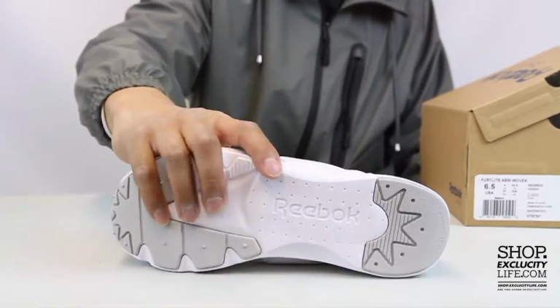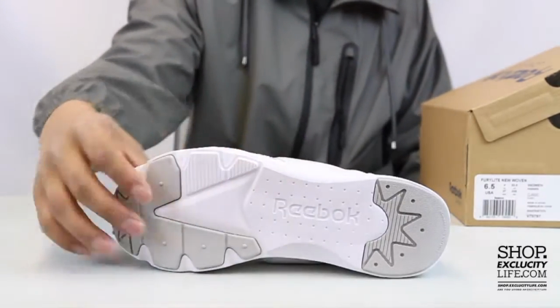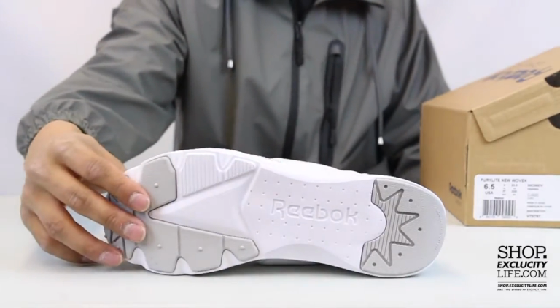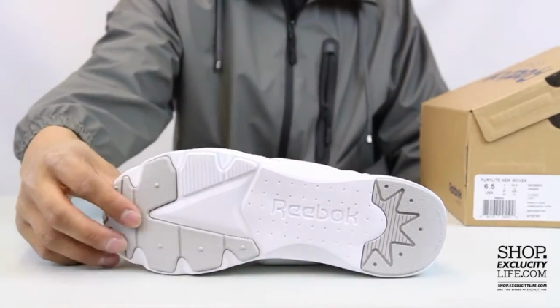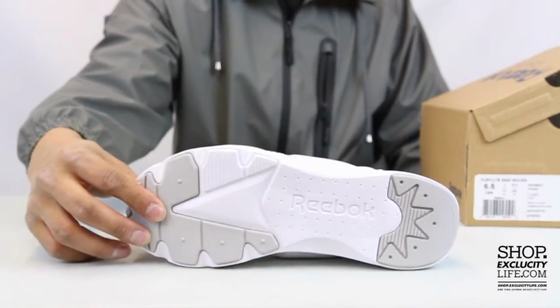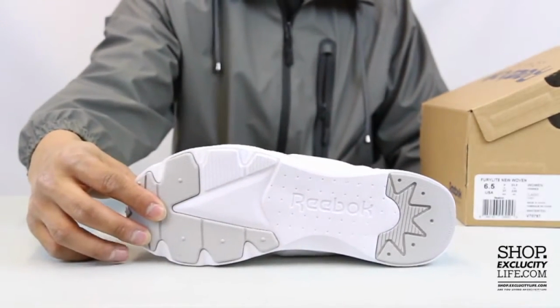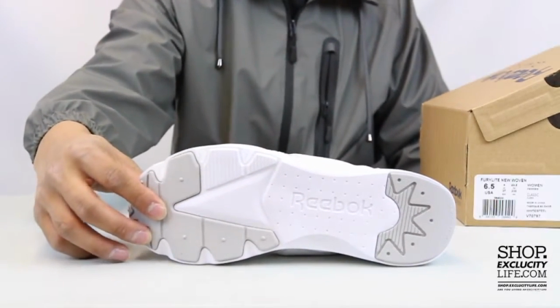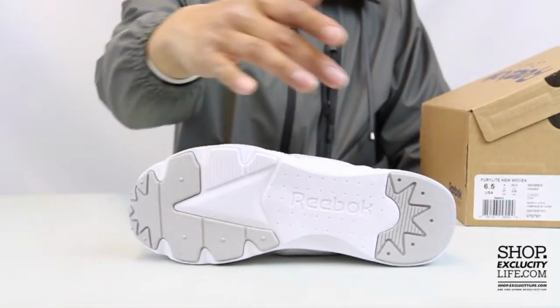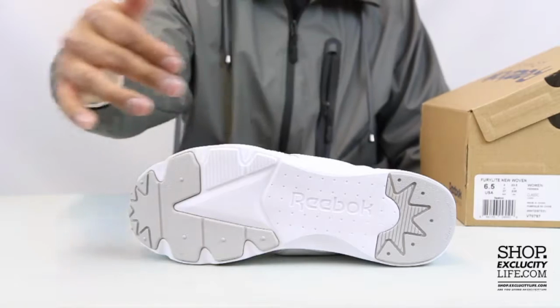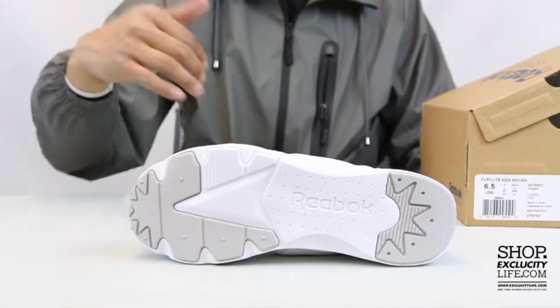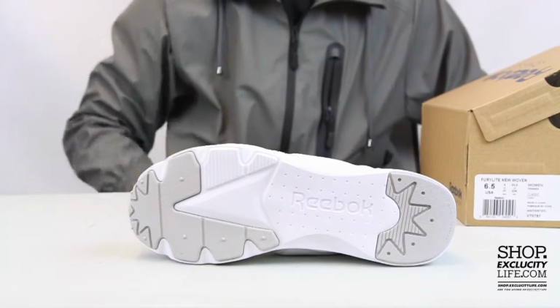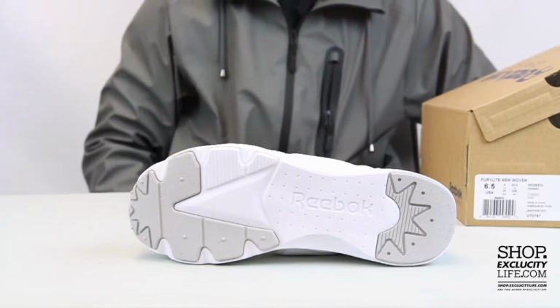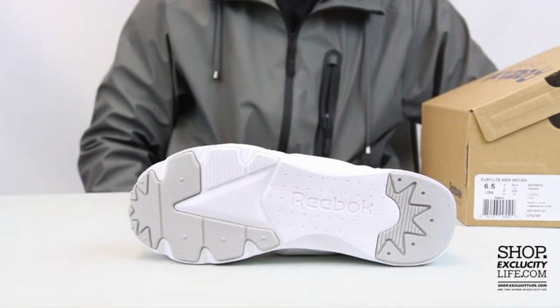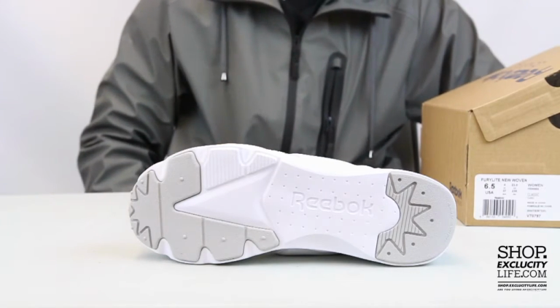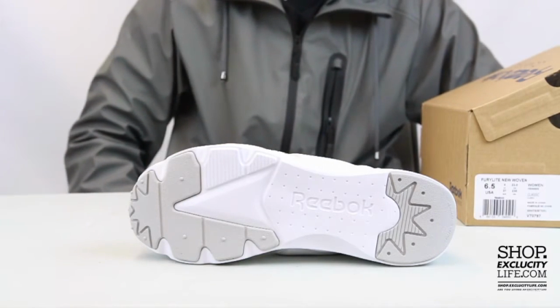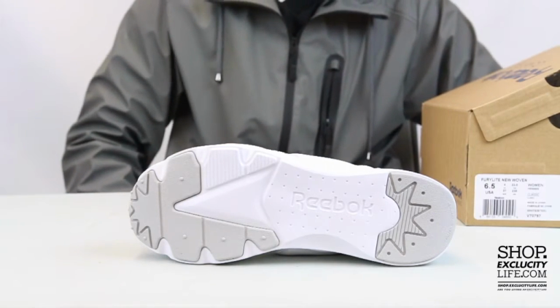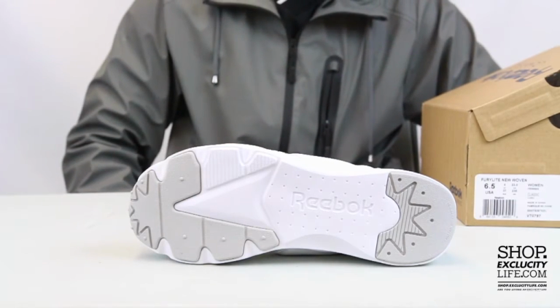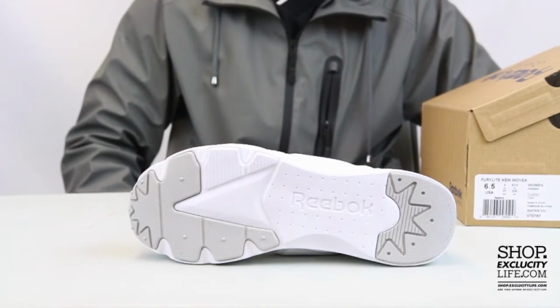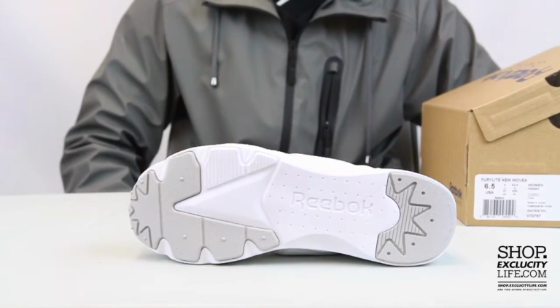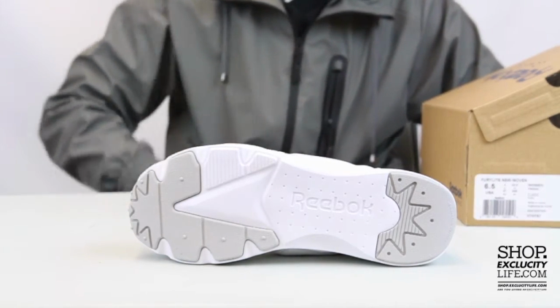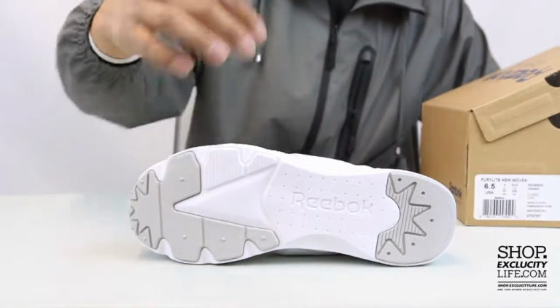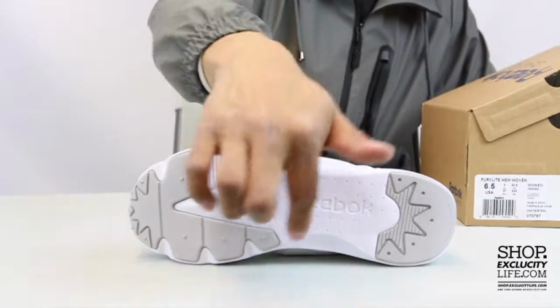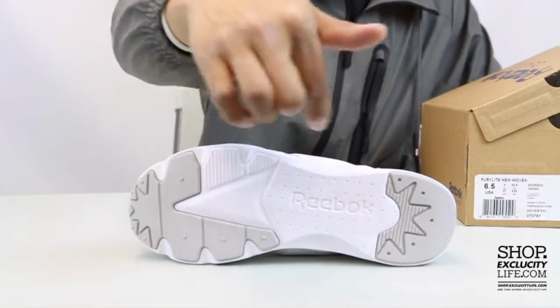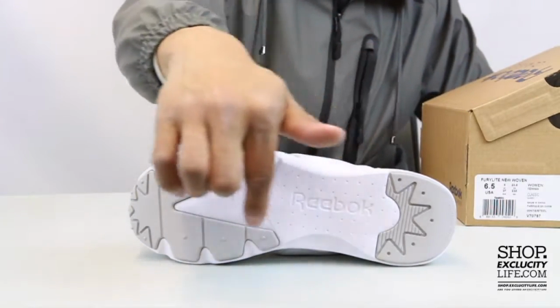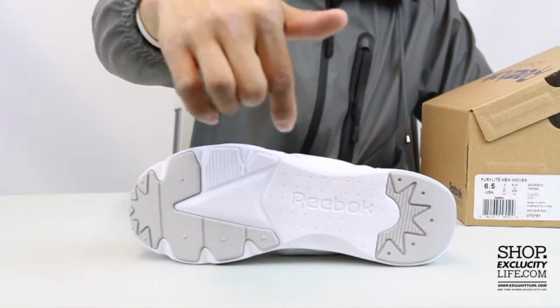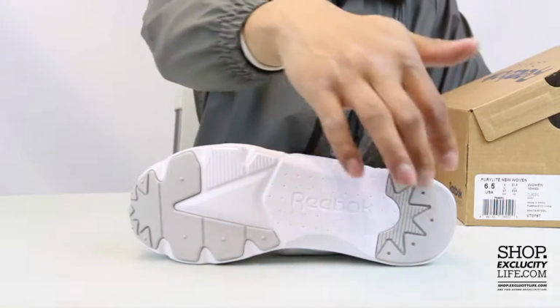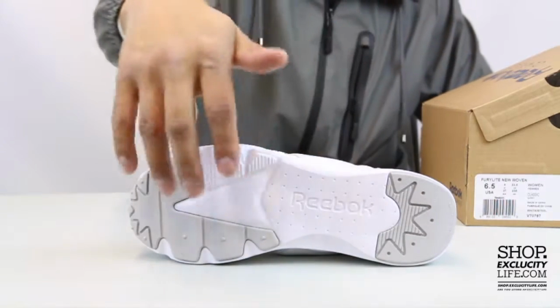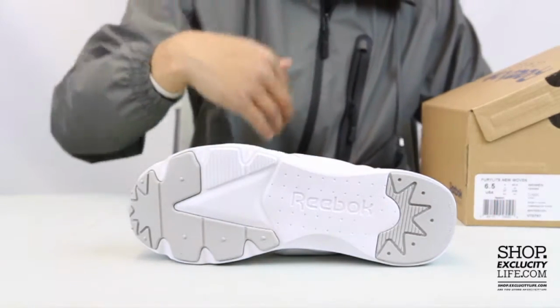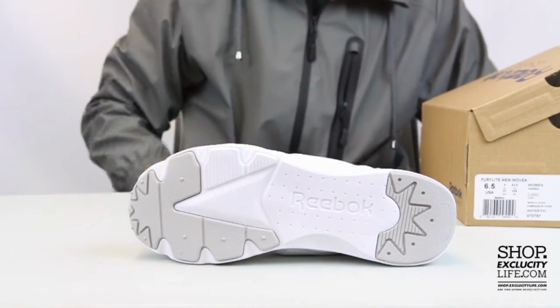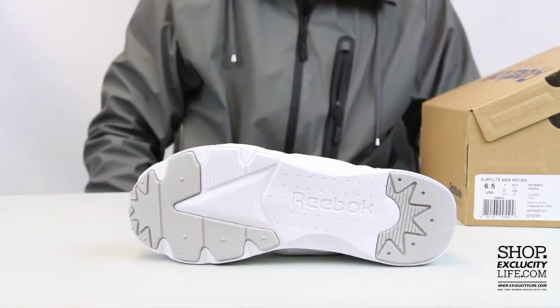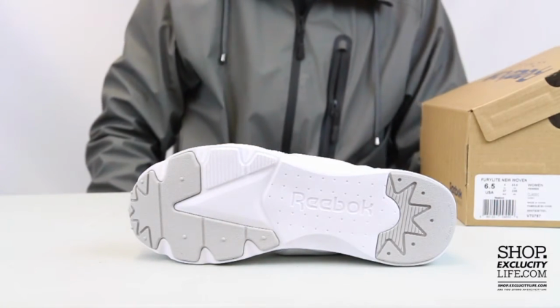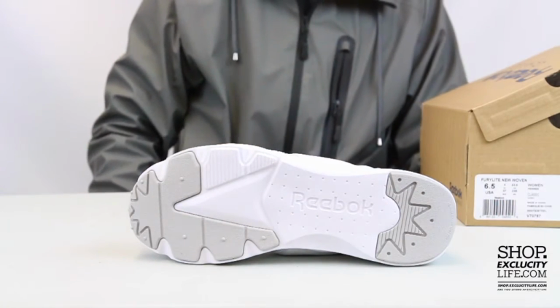Let's start by reviewing the outsole real quick. You got a clear all-white outsole — as I mentioned earlier, they joined the heel and the forefoot of the shoe.